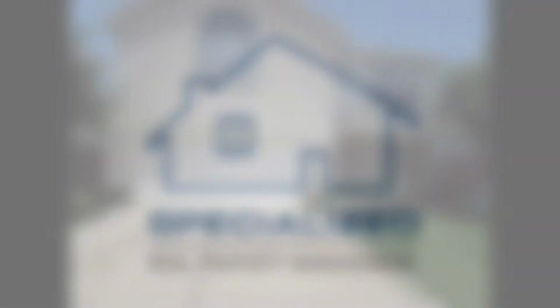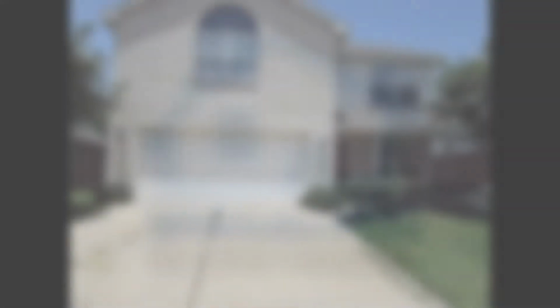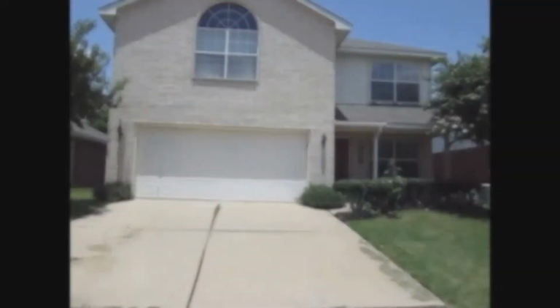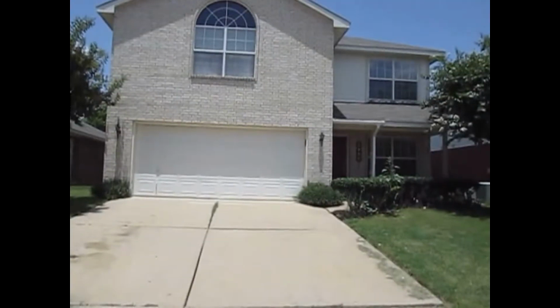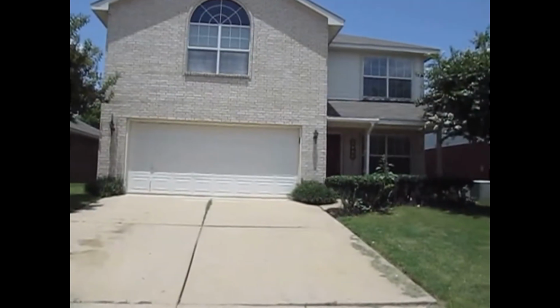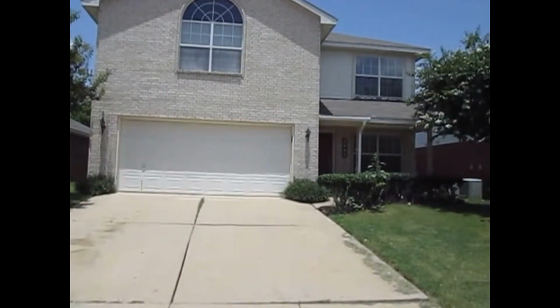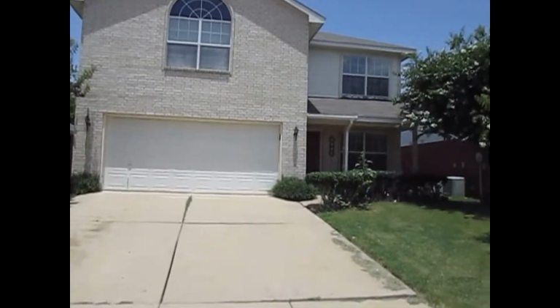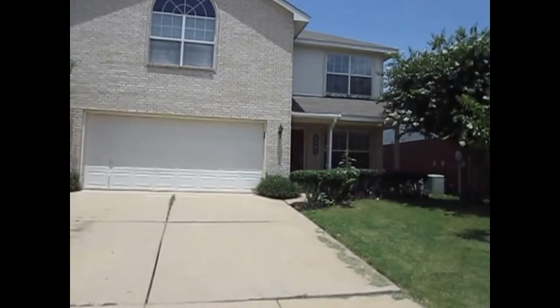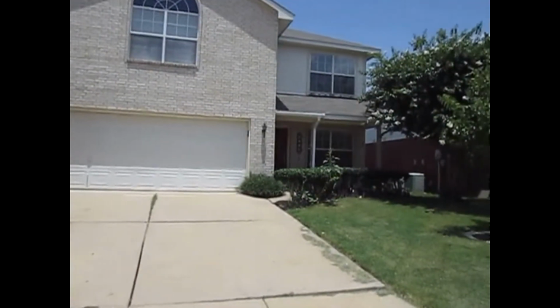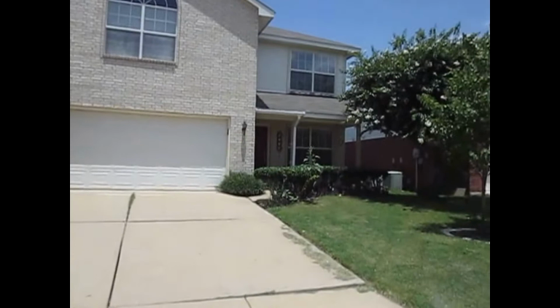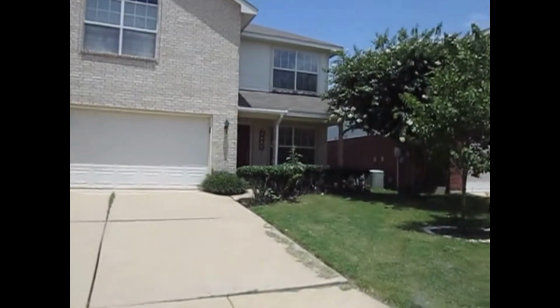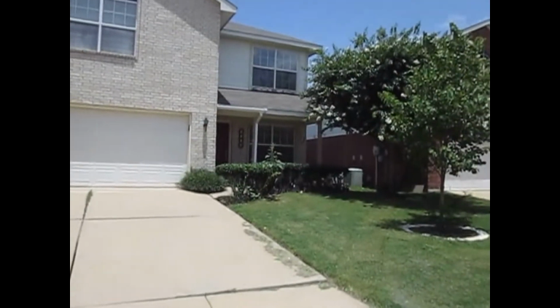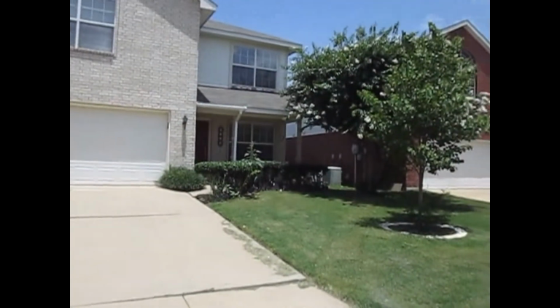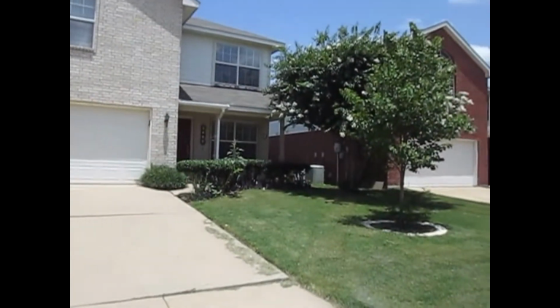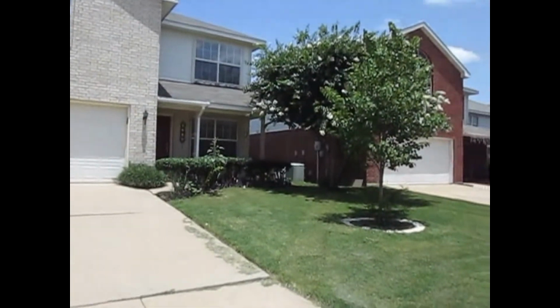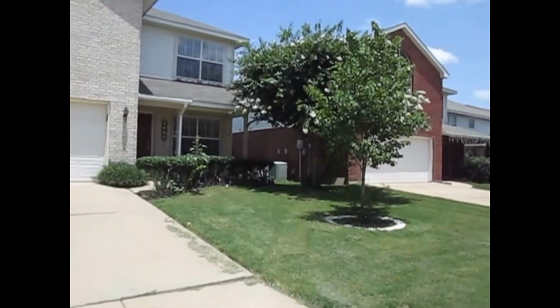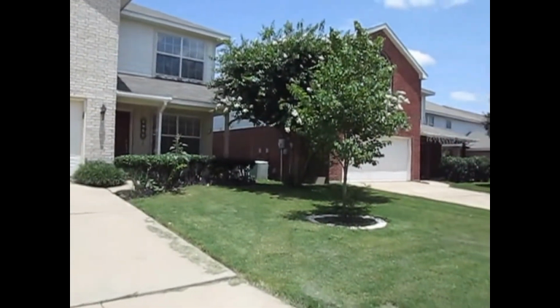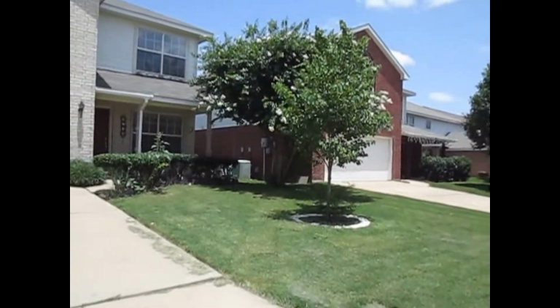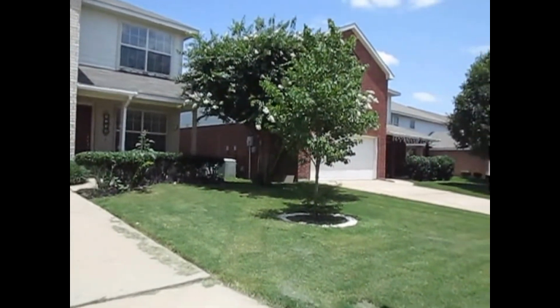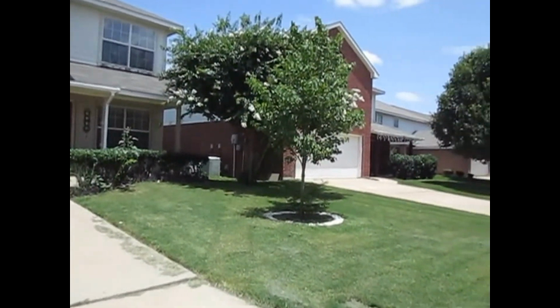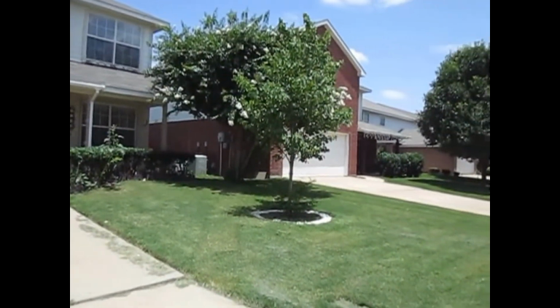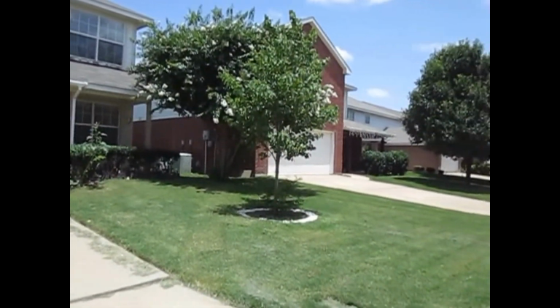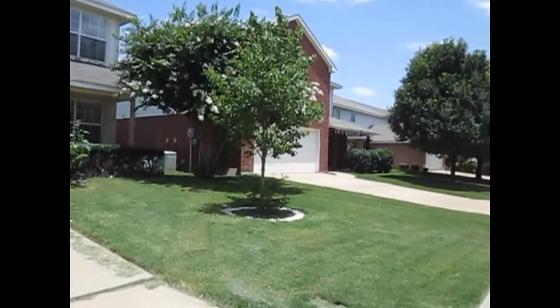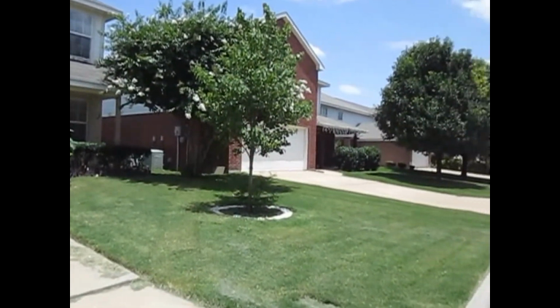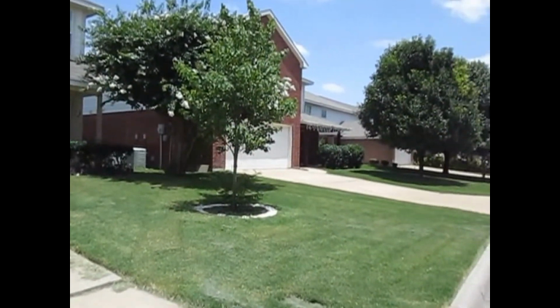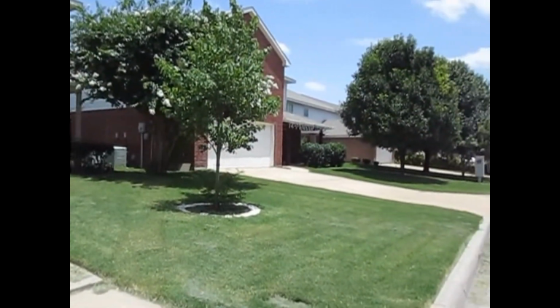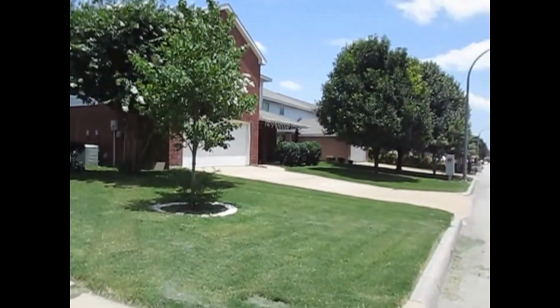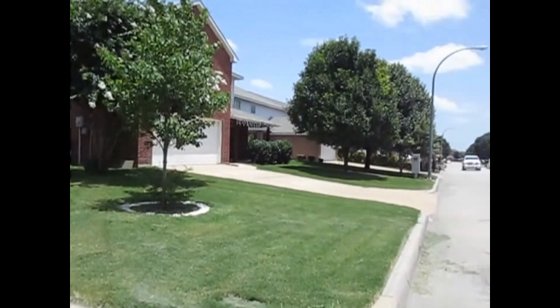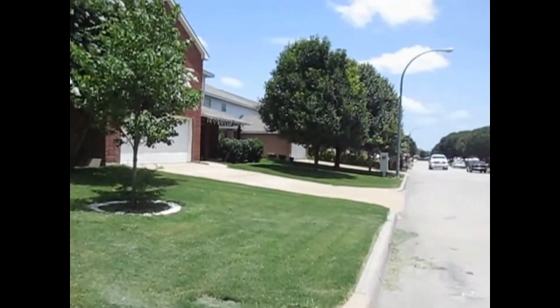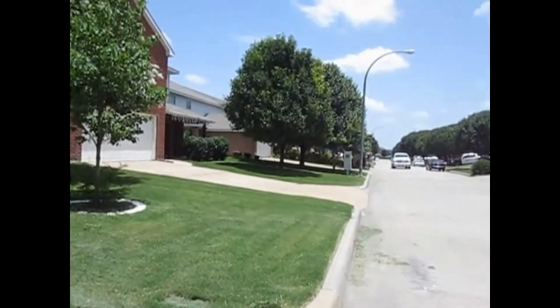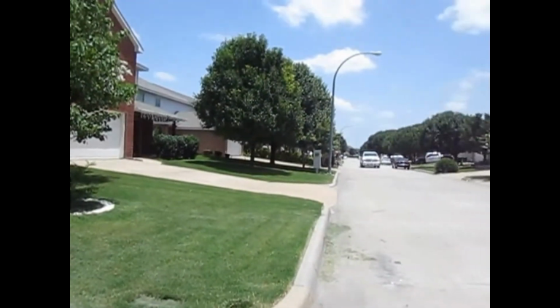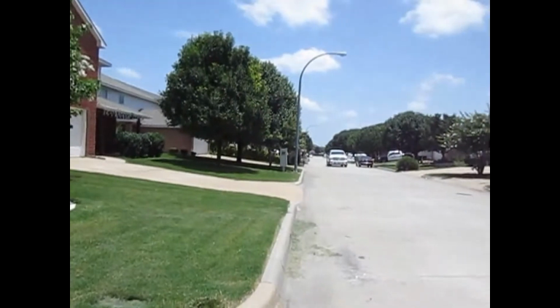This is Millie with Specialized Property Management. I'm here at the property 9502 Parkmere Drive here in Fort Worth.